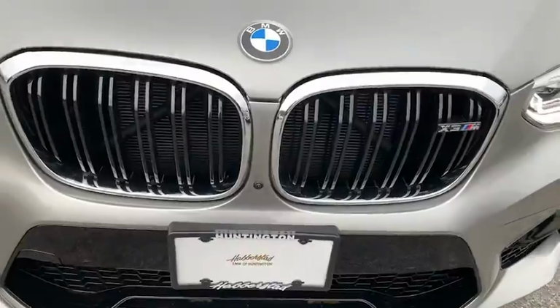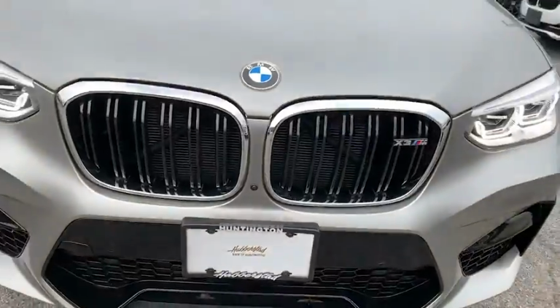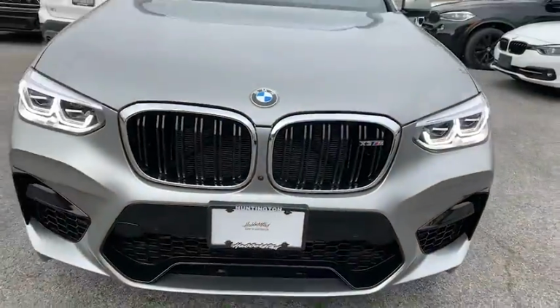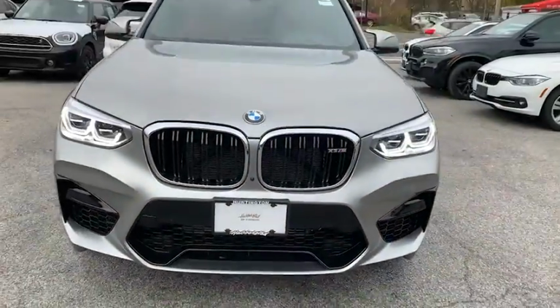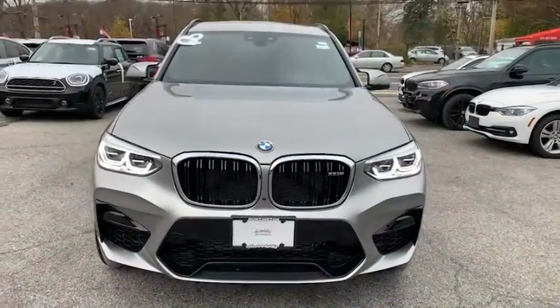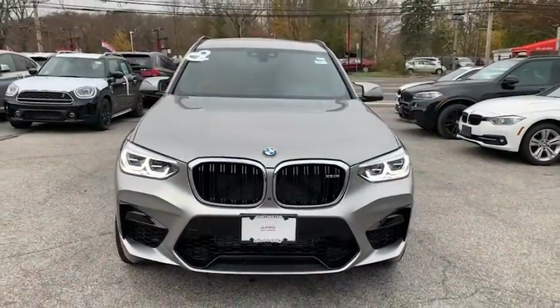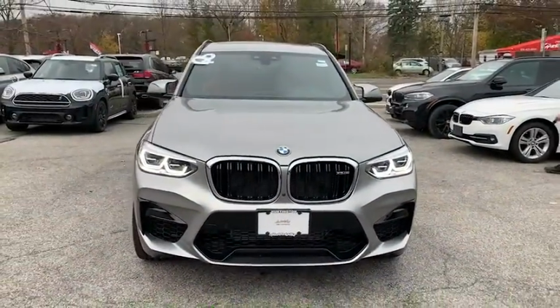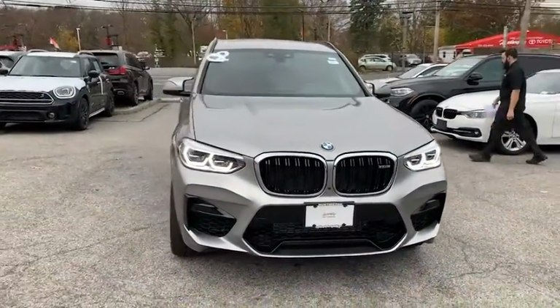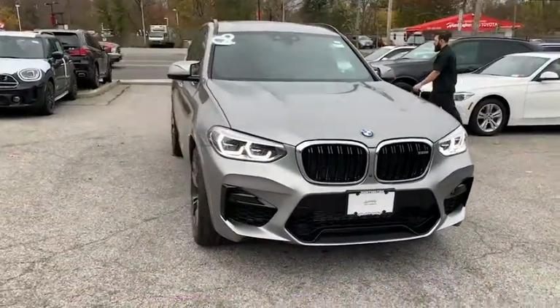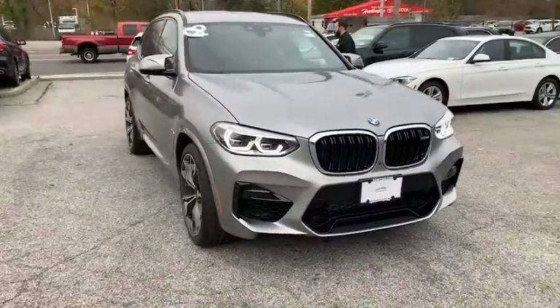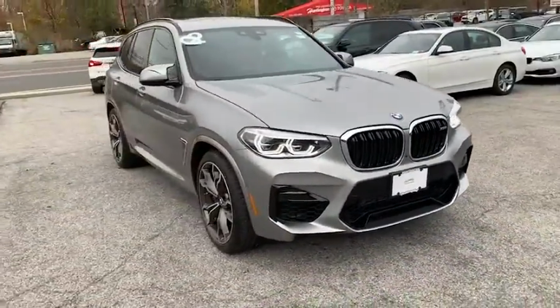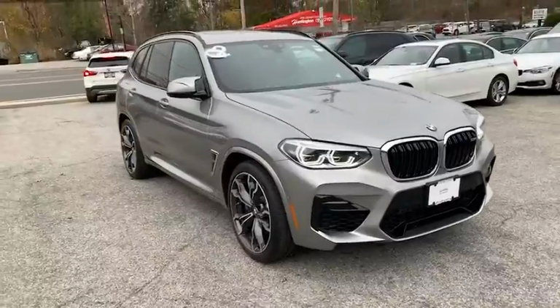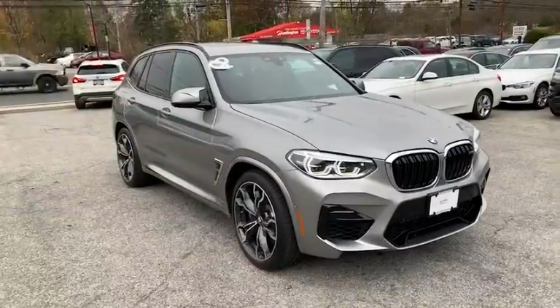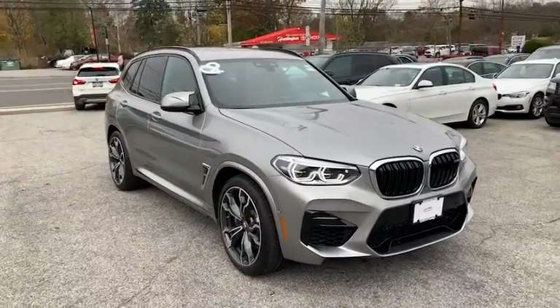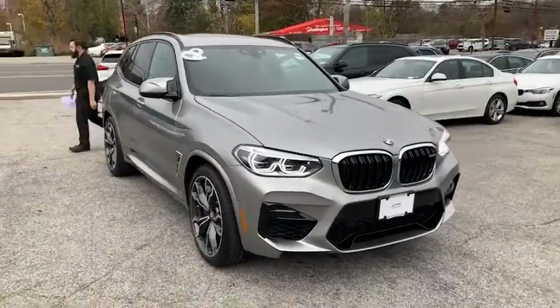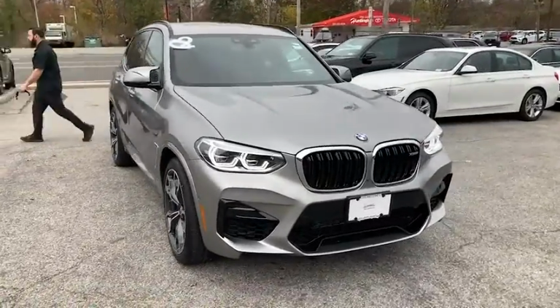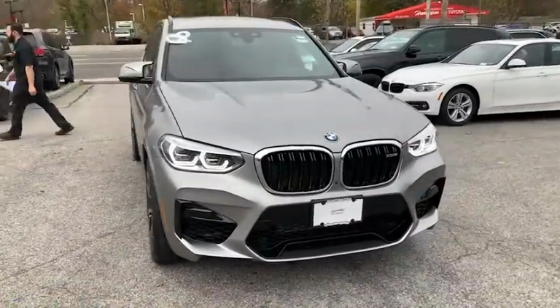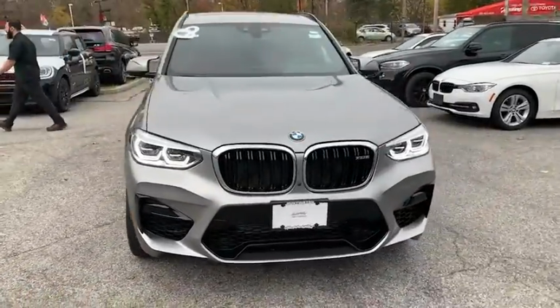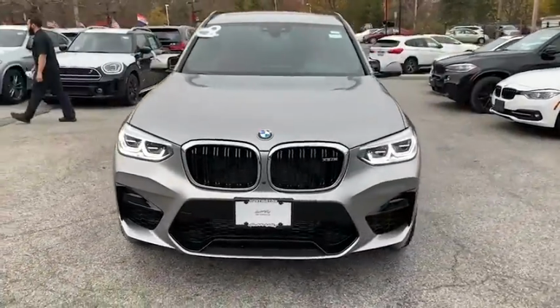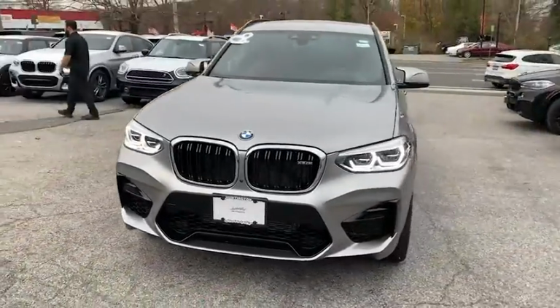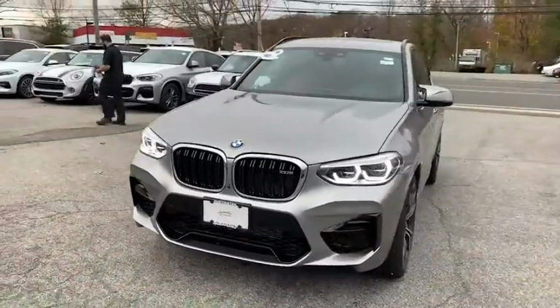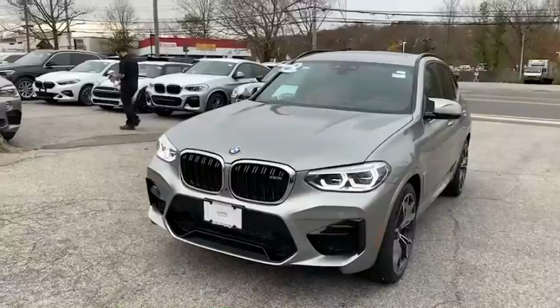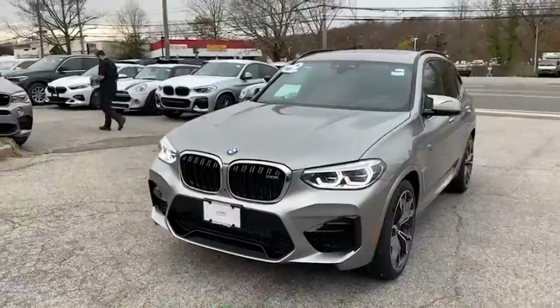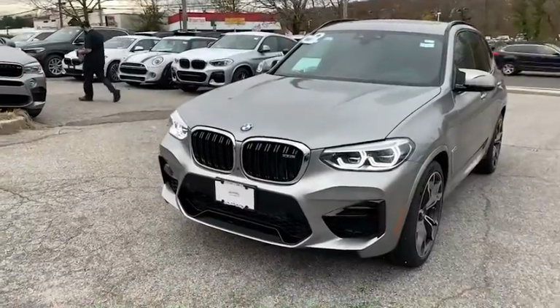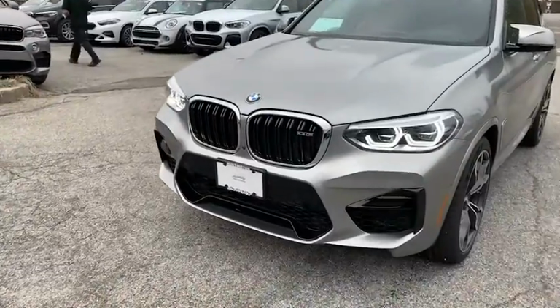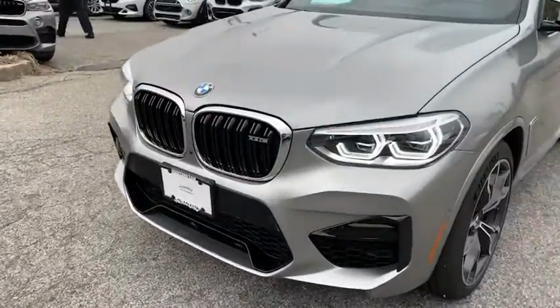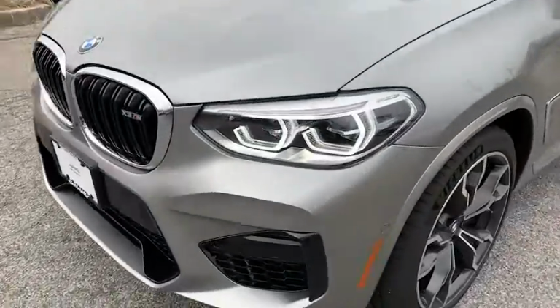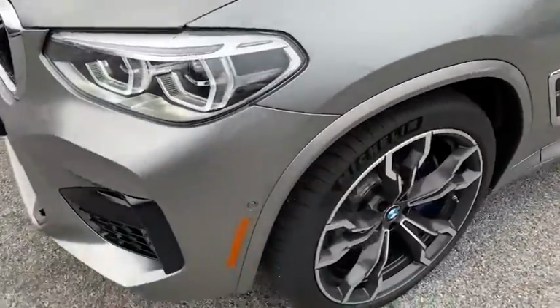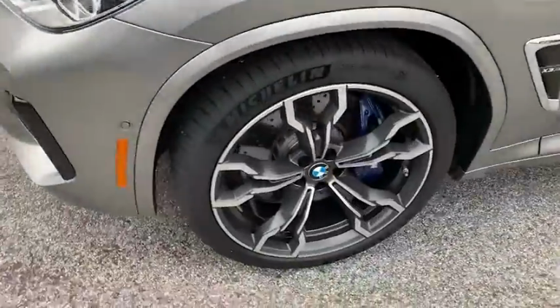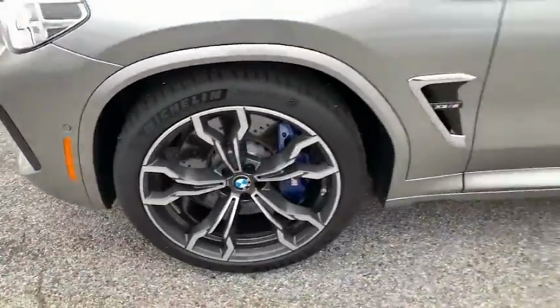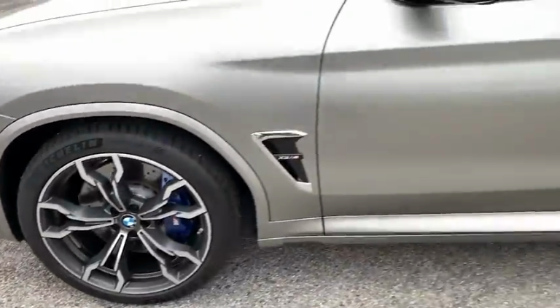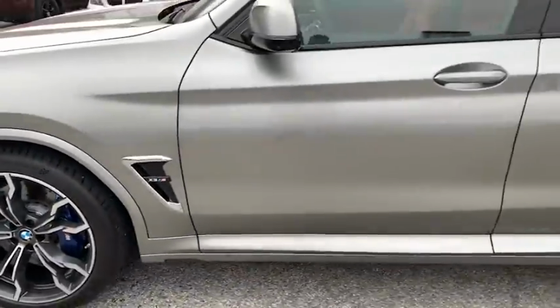Come test drive the 2020 BMW X3. The BMW X3 builds on the success of the original by developing its core competencies while adding new technology to establish new benchmarks for agility, efficiency, and comfort.